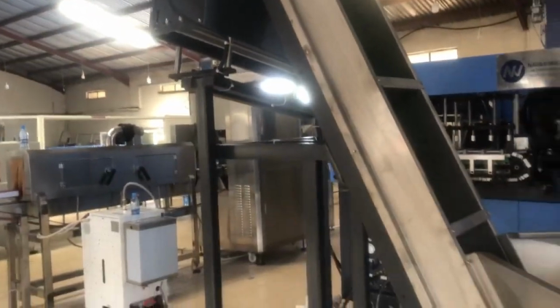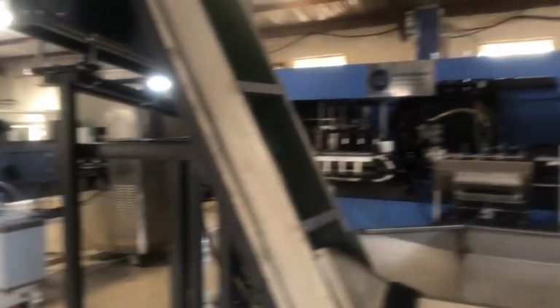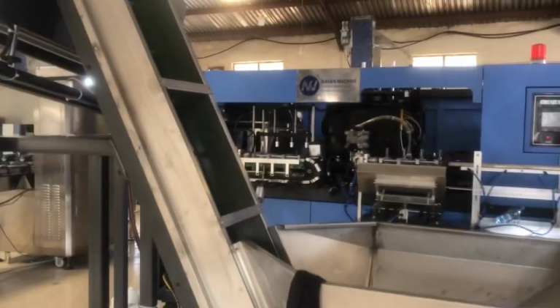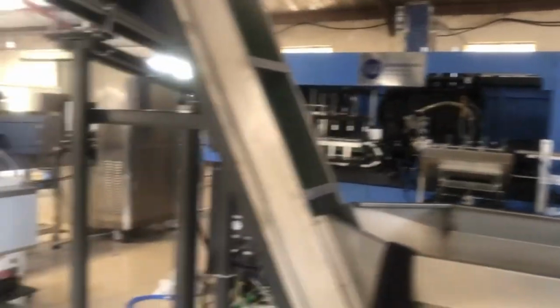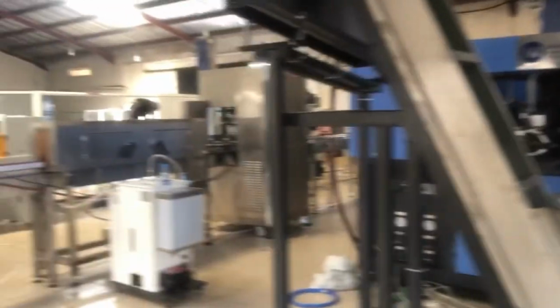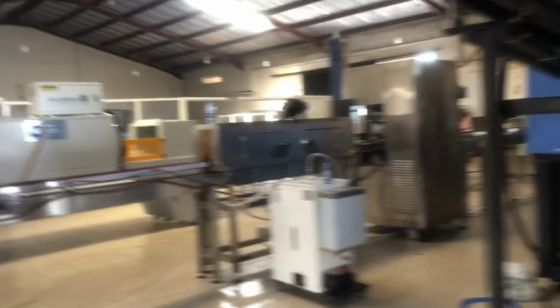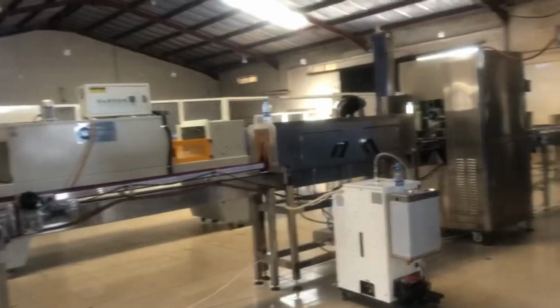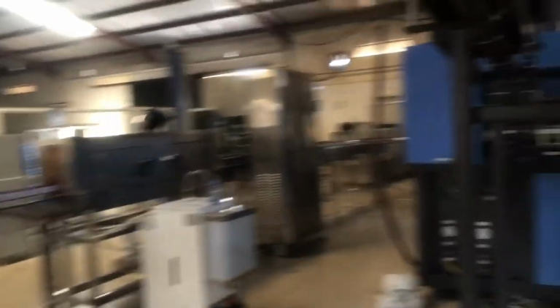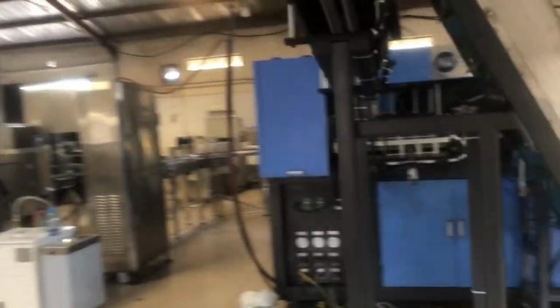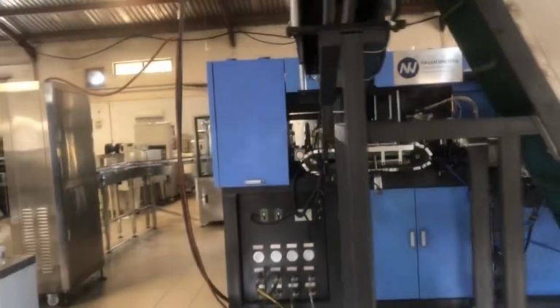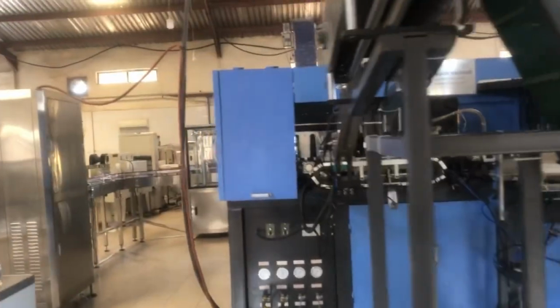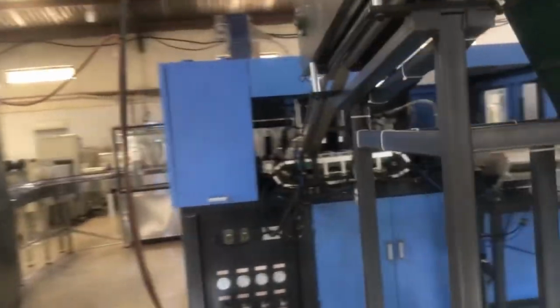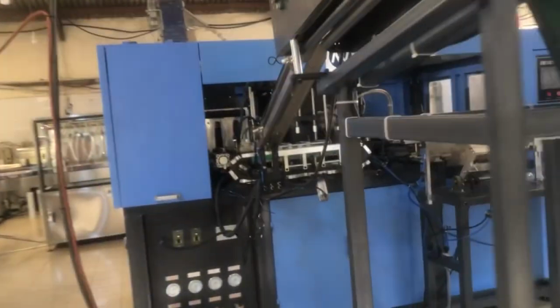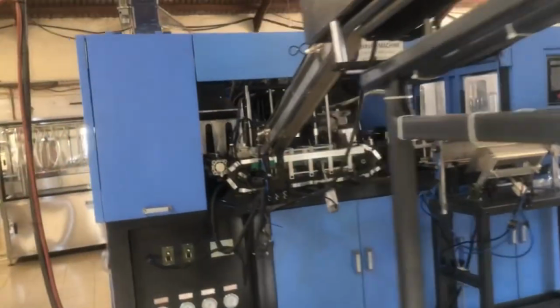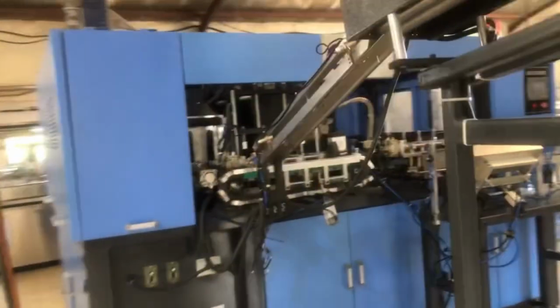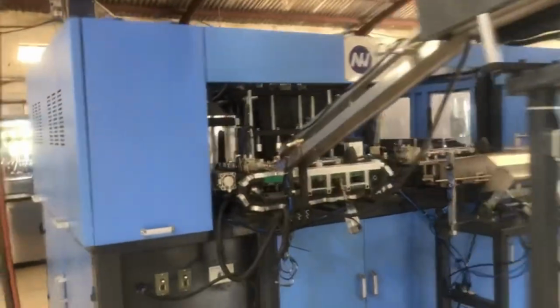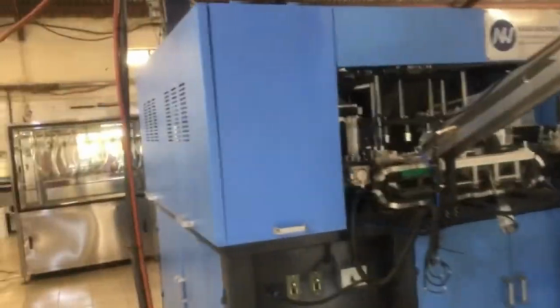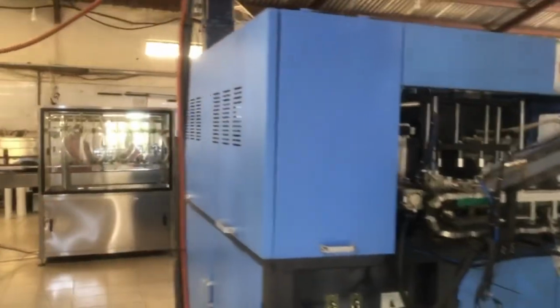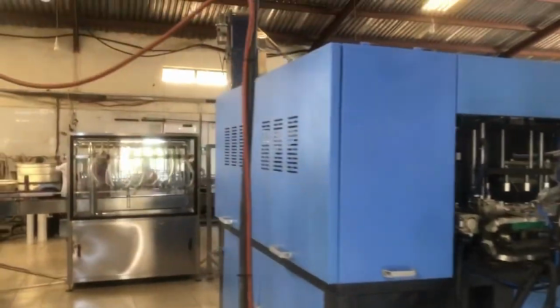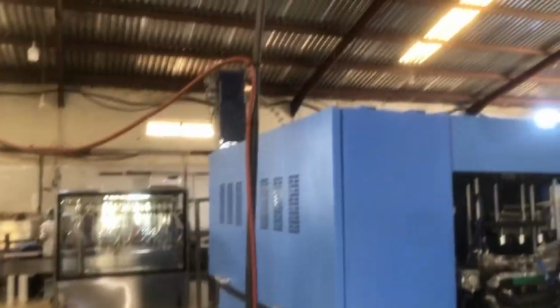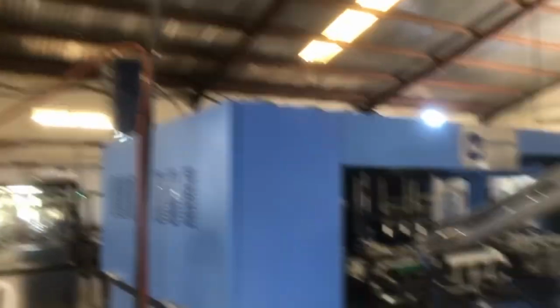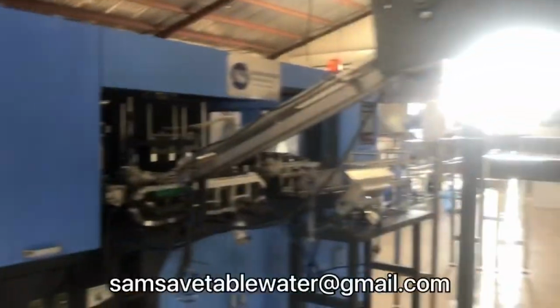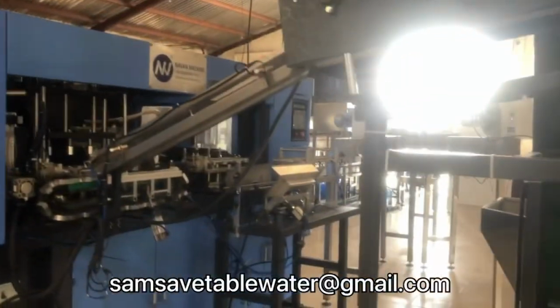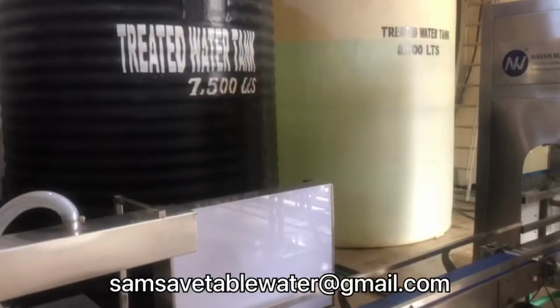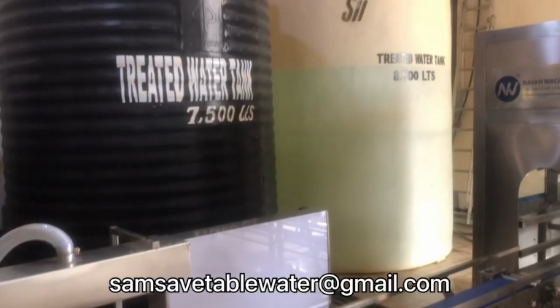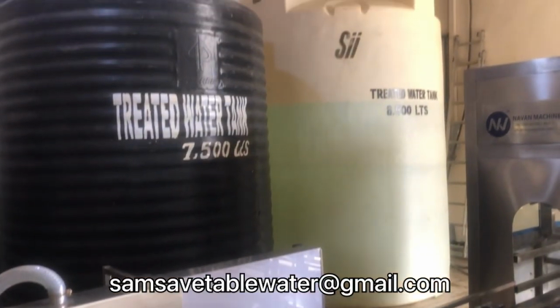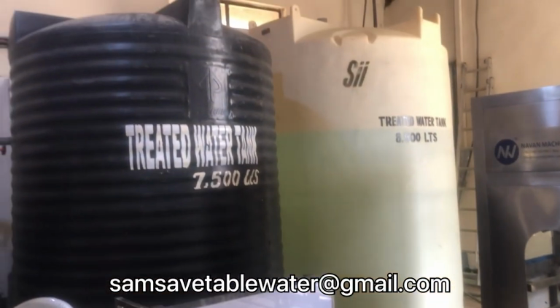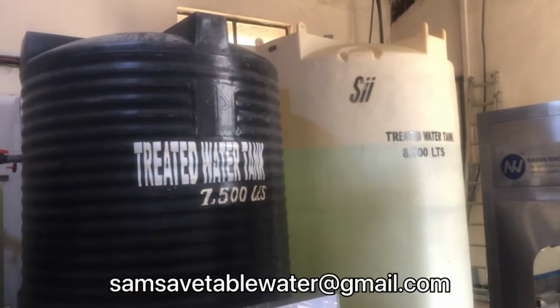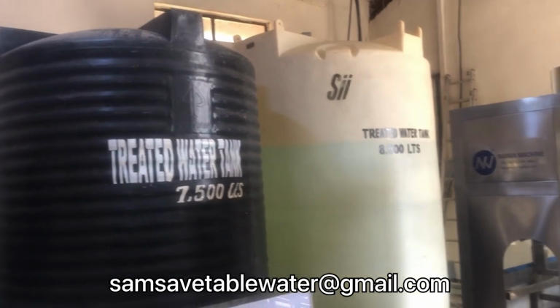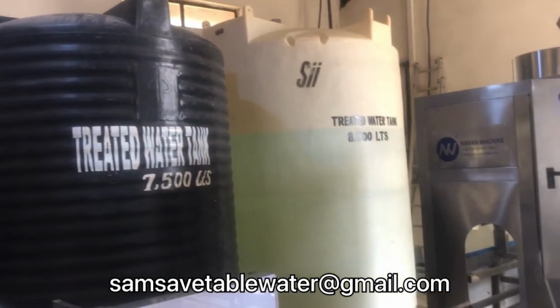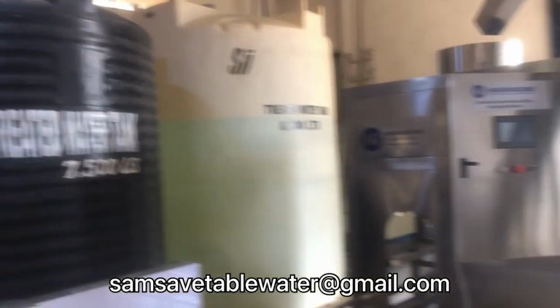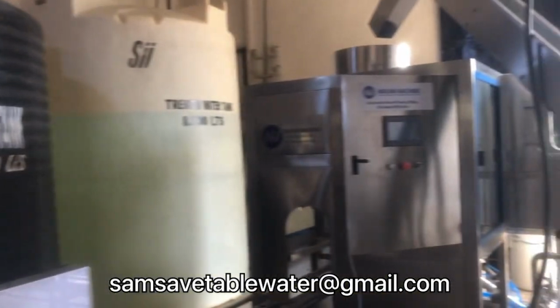Coming down over here, this blue machine you see in front of me is the PET blowing machine. This is a fully automatic PET blowing machine capable of blowing up to 4,000 bottles in an hour — a huge step up from the semi-automatic machine.